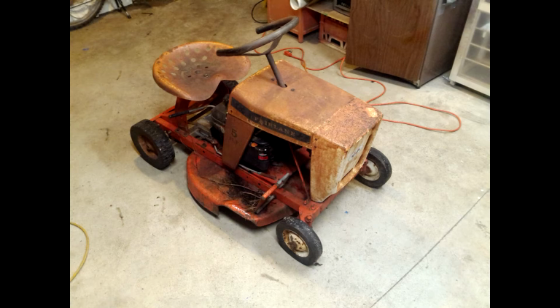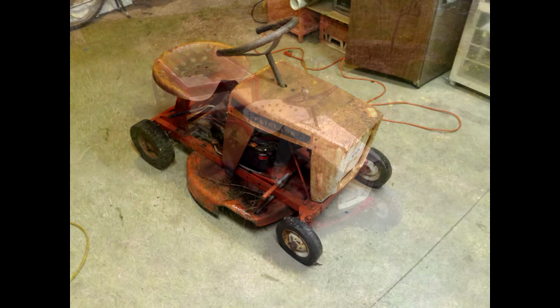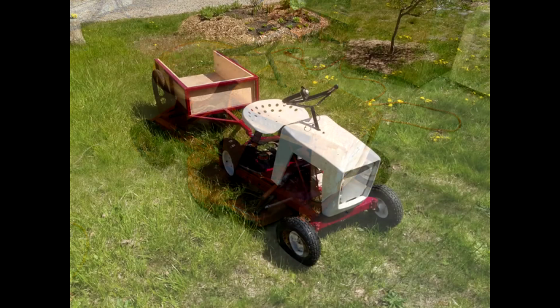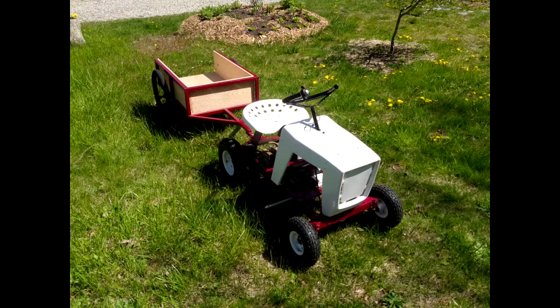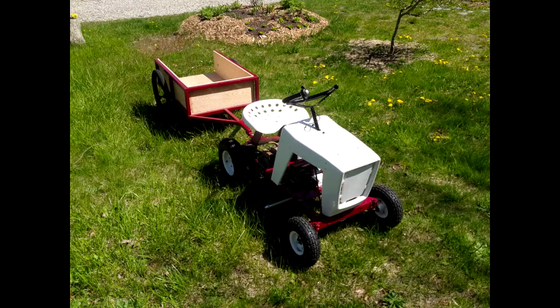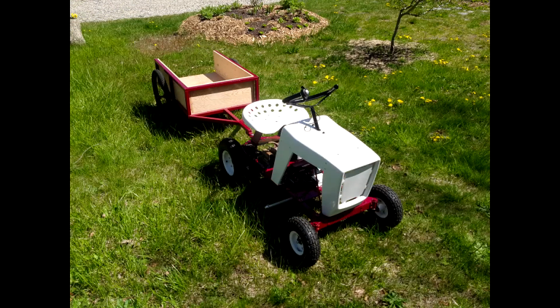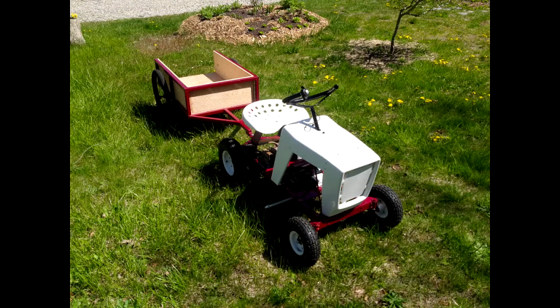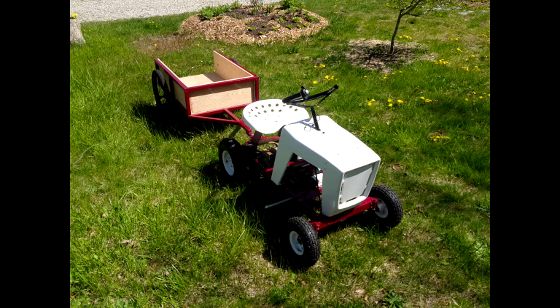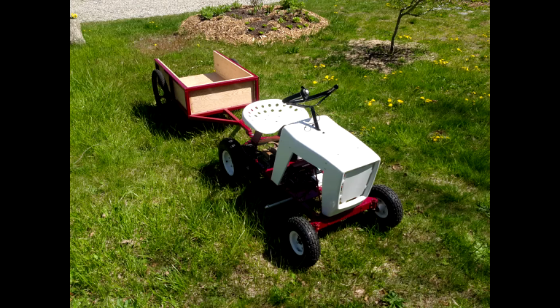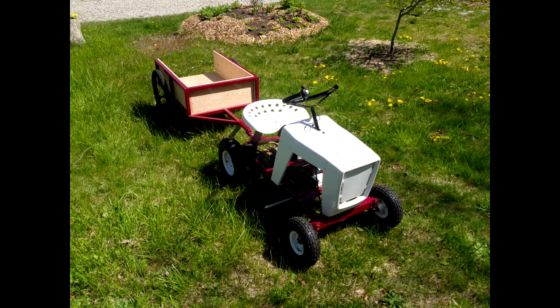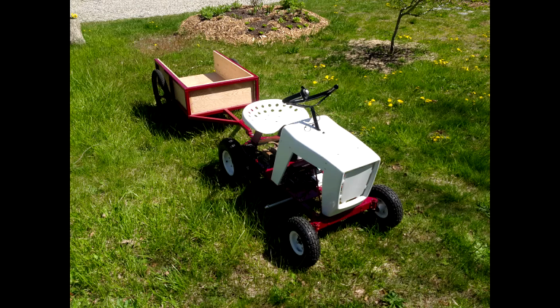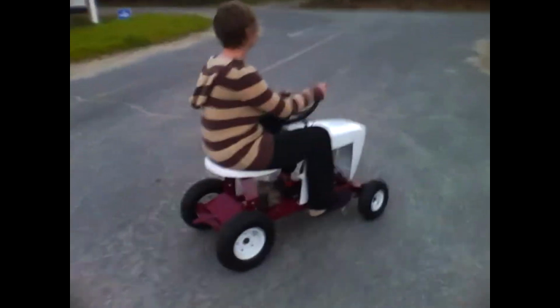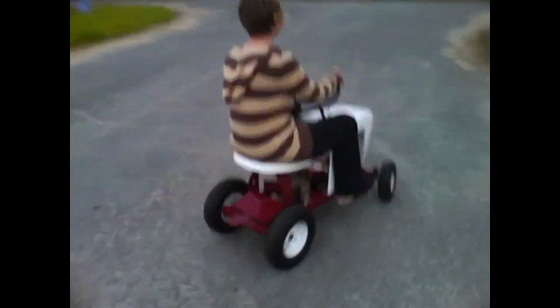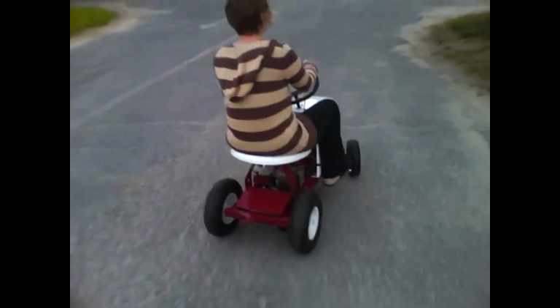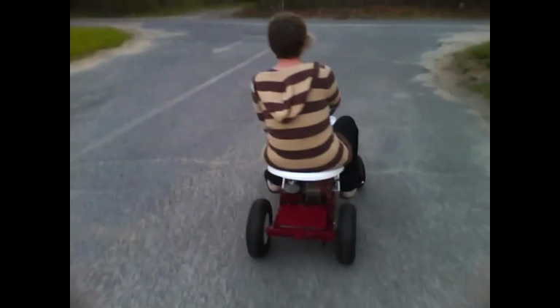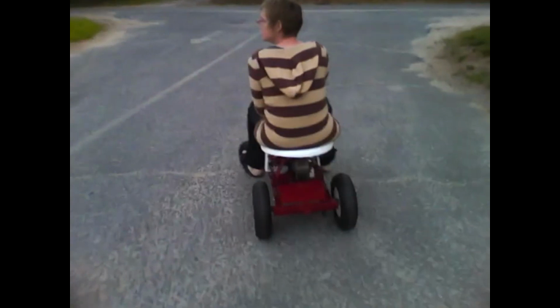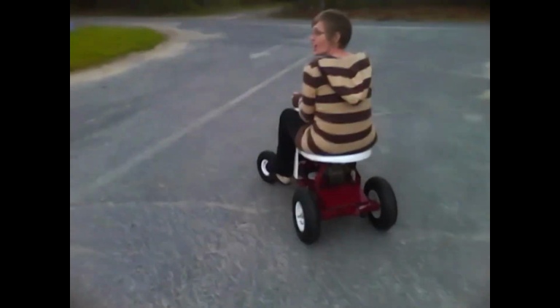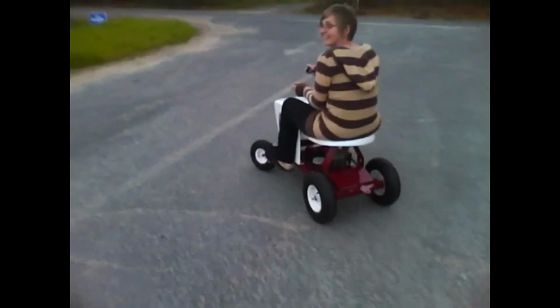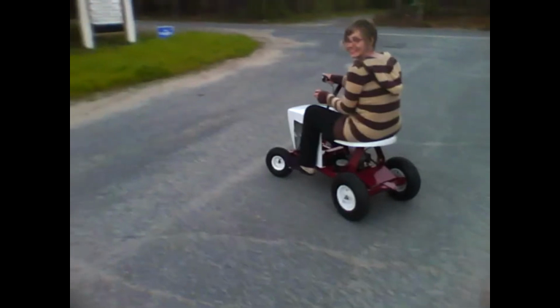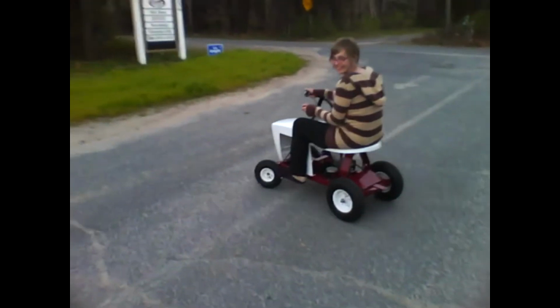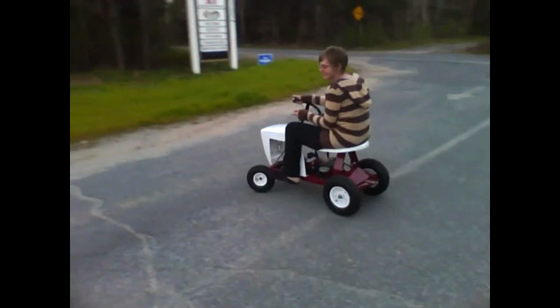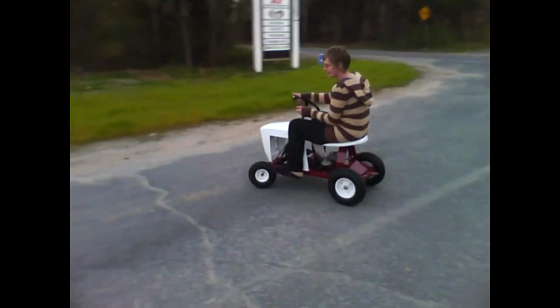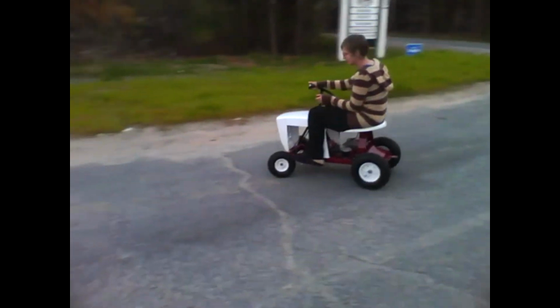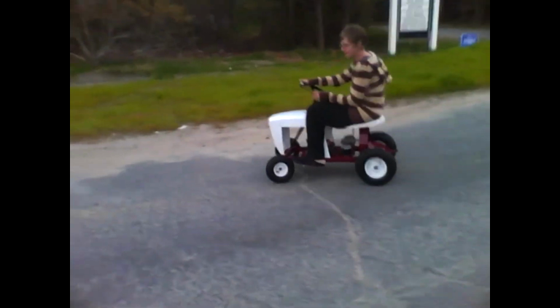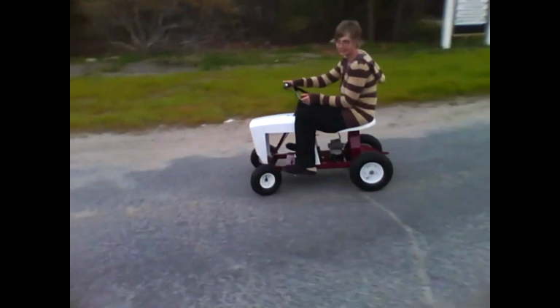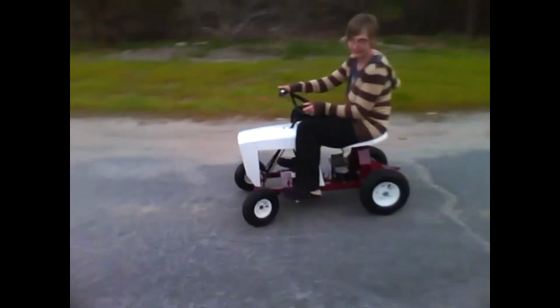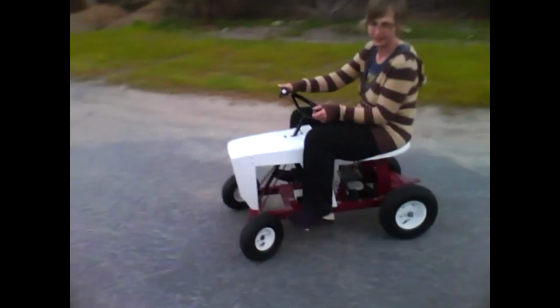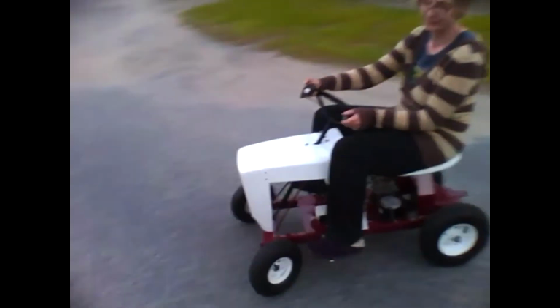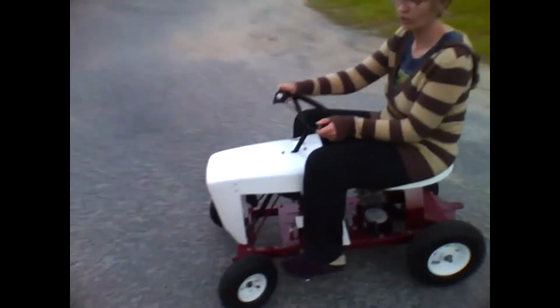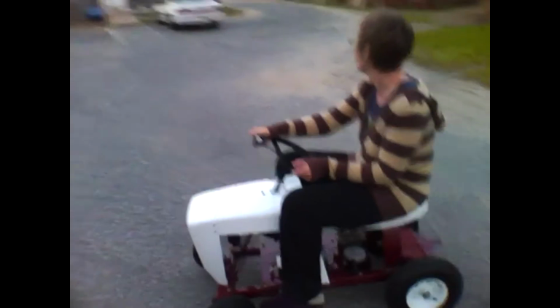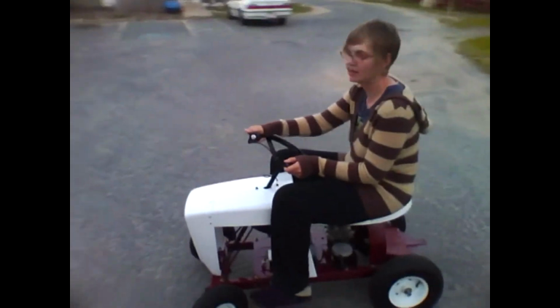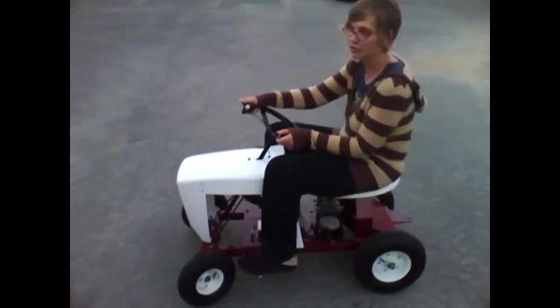Here's video of driving it around. Oh, I better get out of the middle of the road!